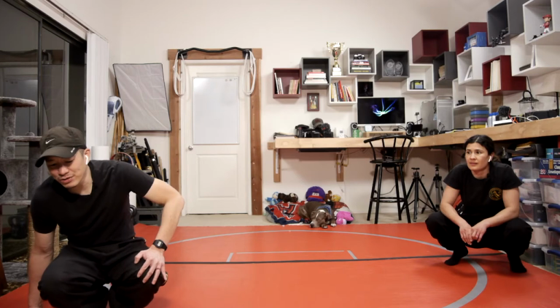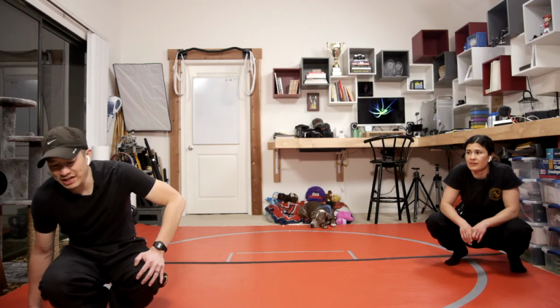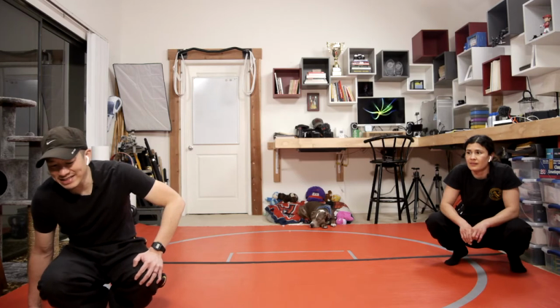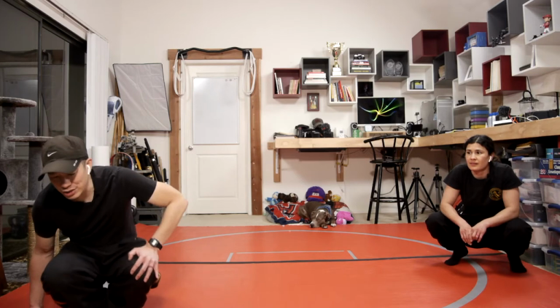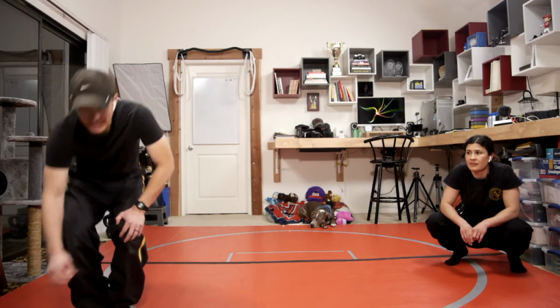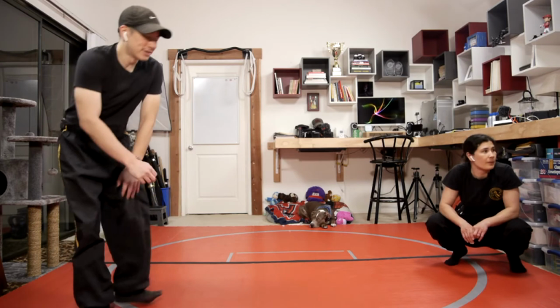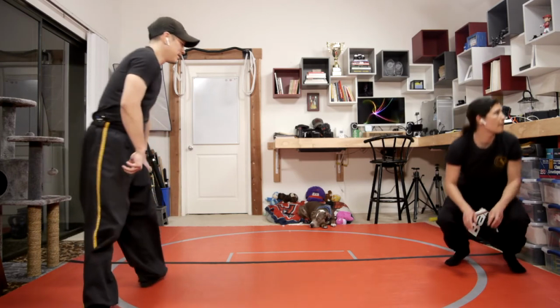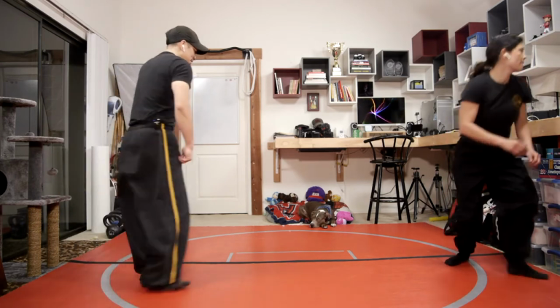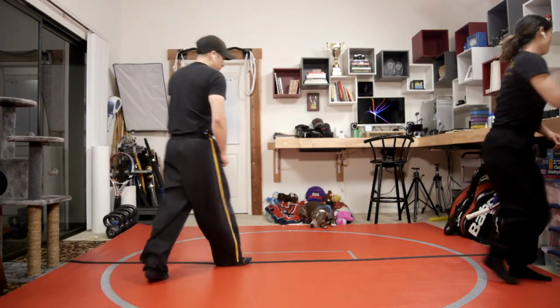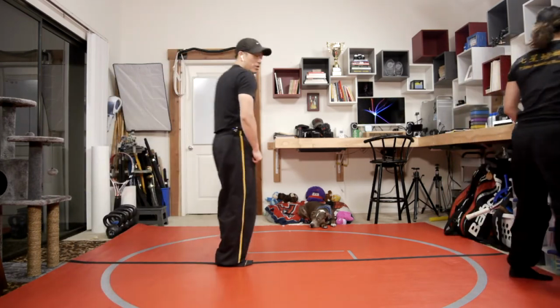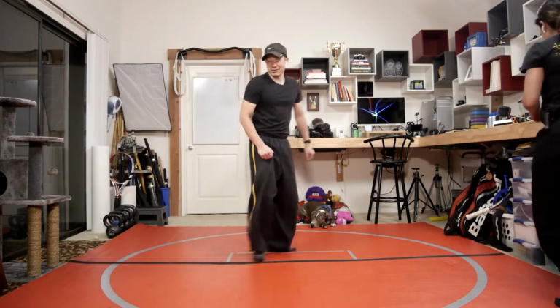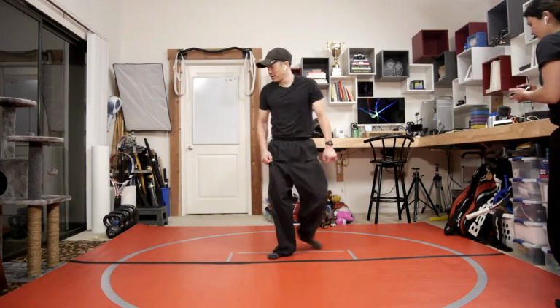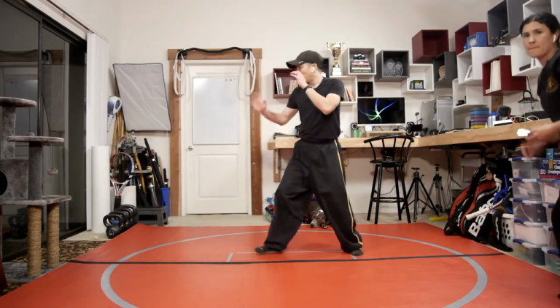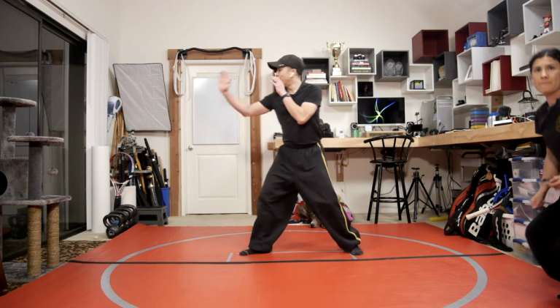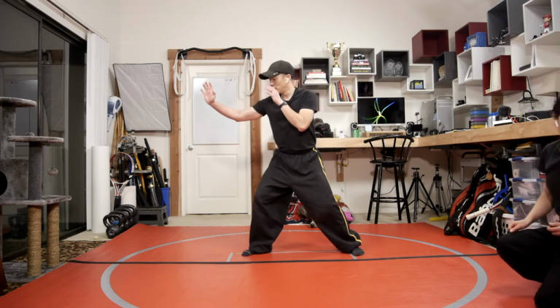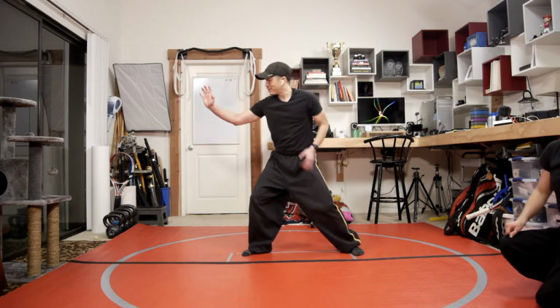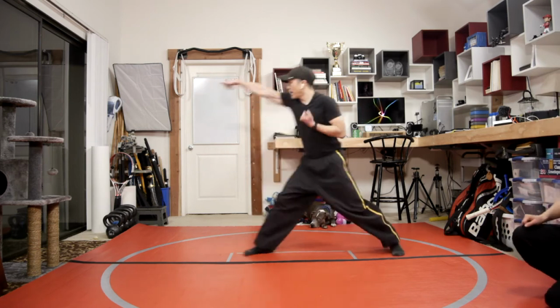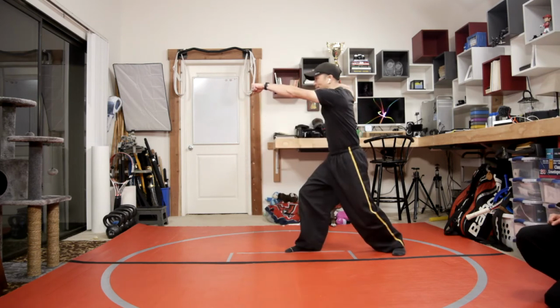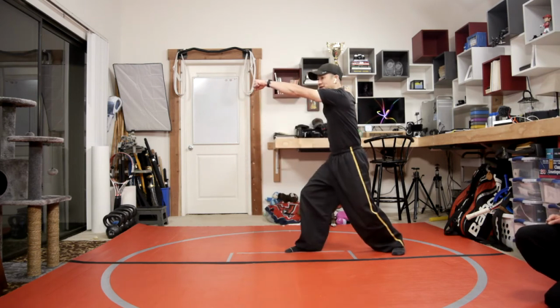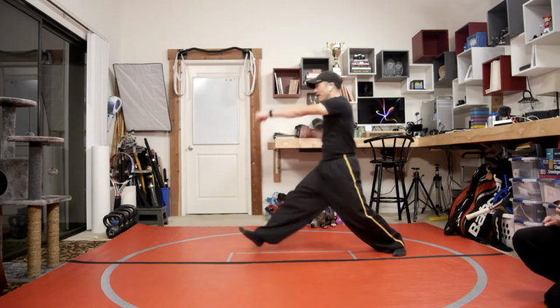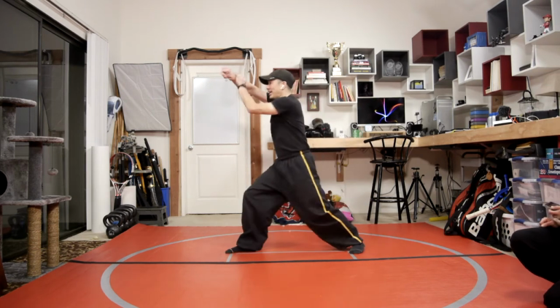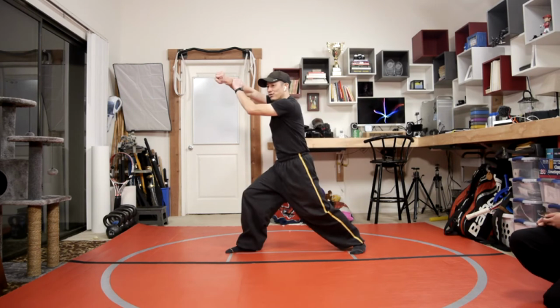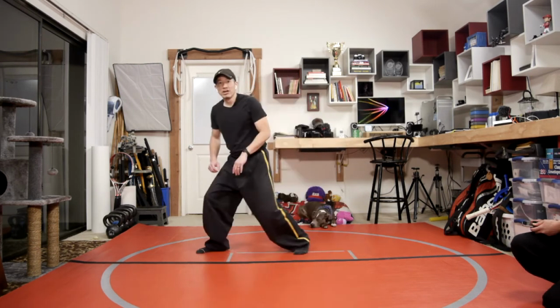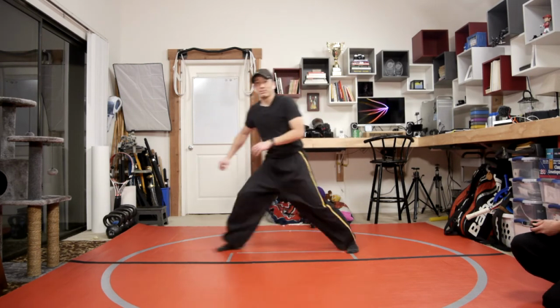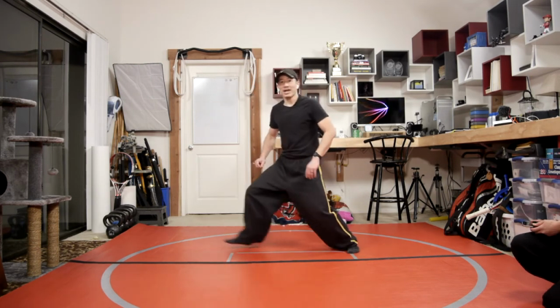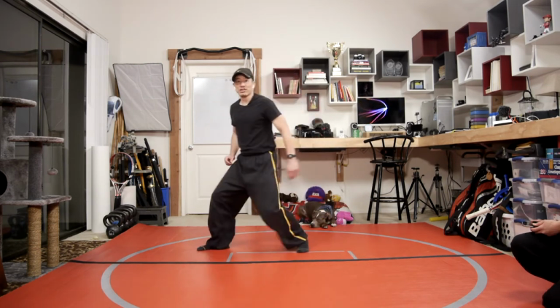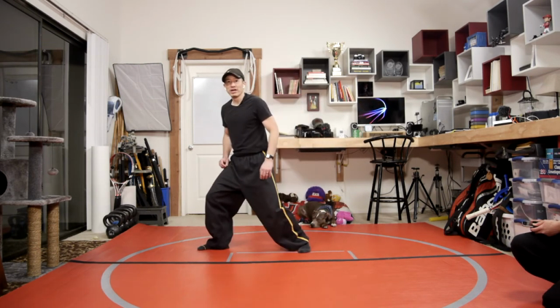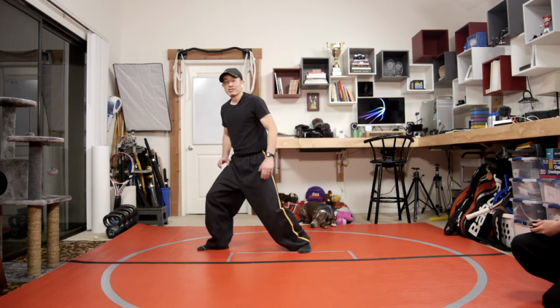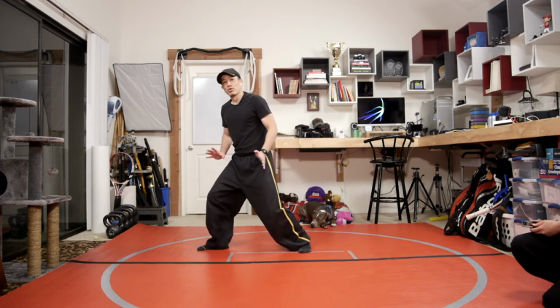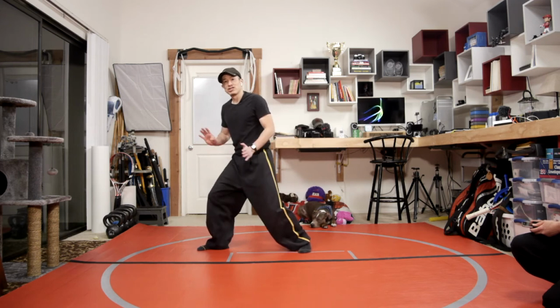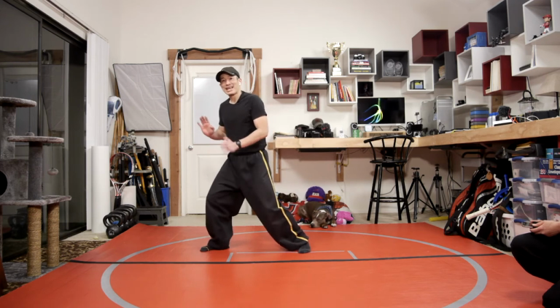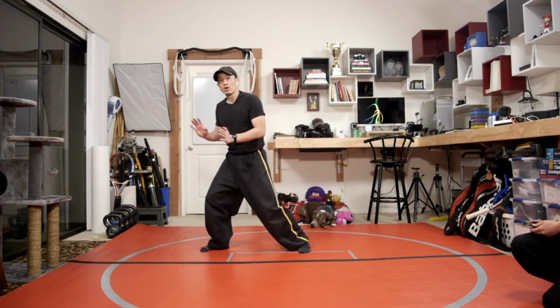Withdraw stance into the hing choy. So in the last part of the form, the last road, we had that move where we step, slide back, grab, punch, and then hing choy — so push back and push forward. The goal really is just to try to get that quick.